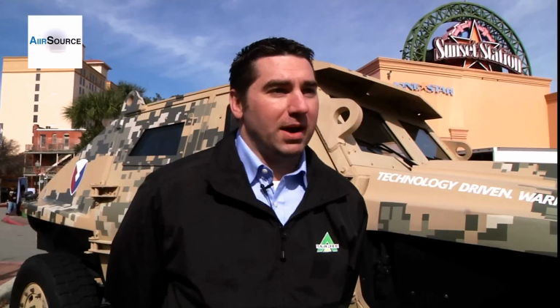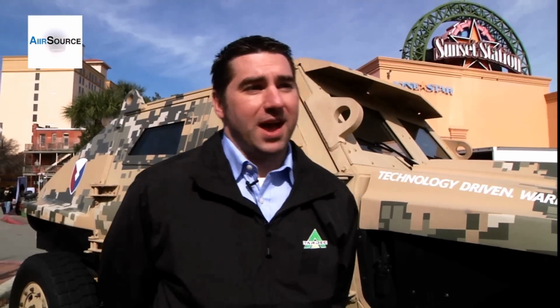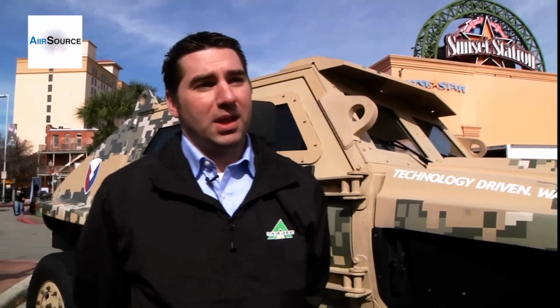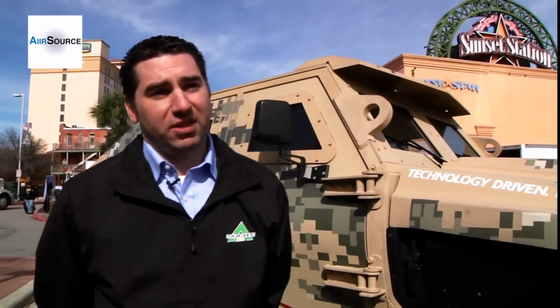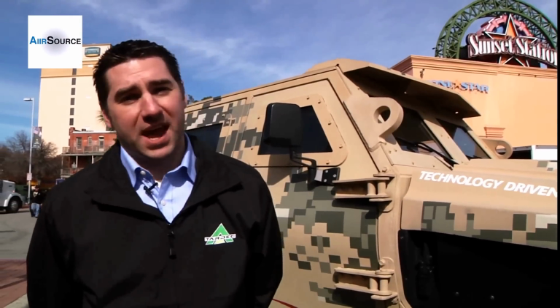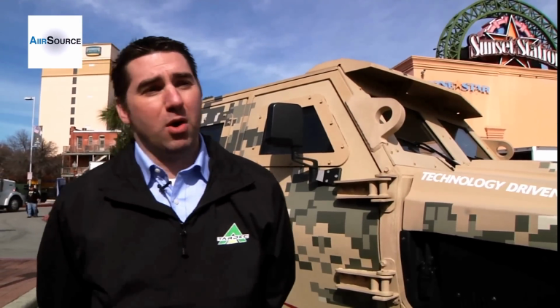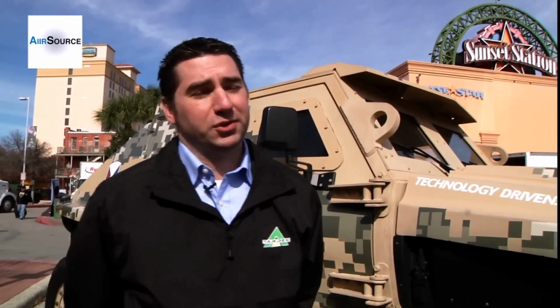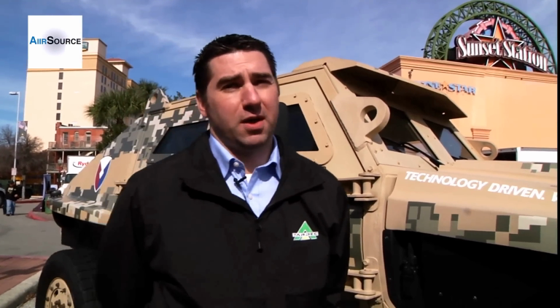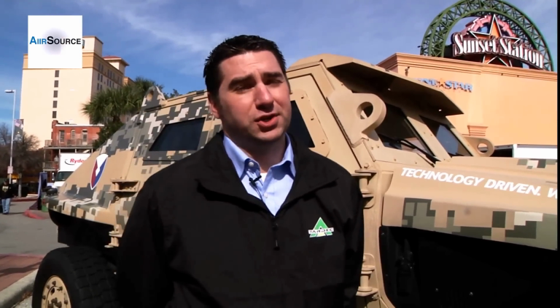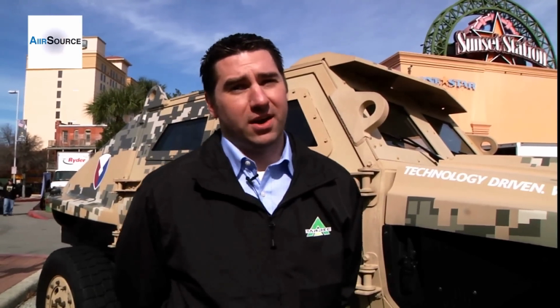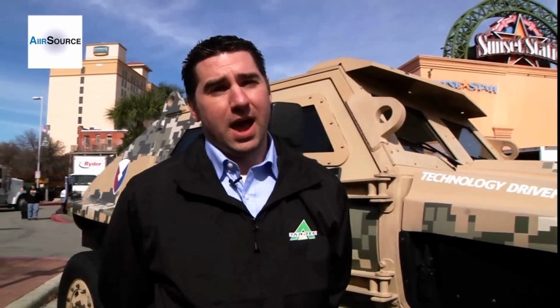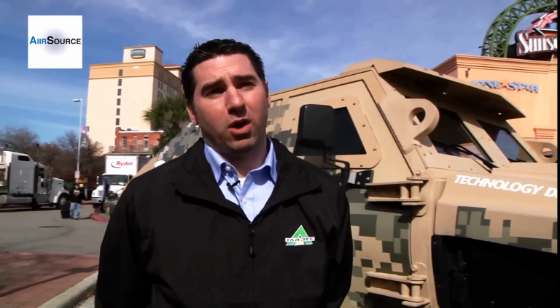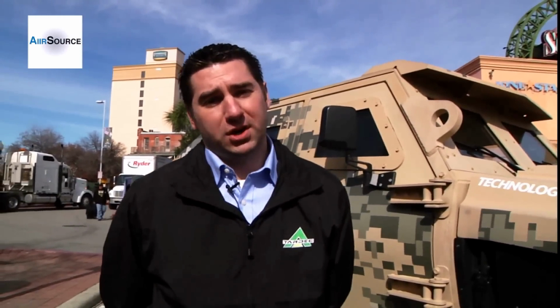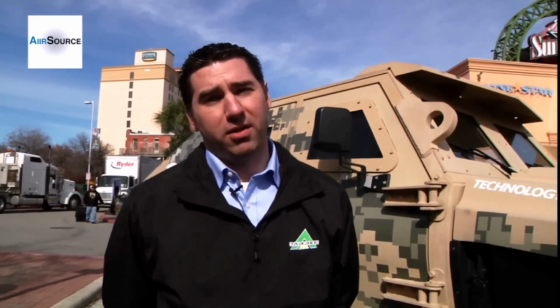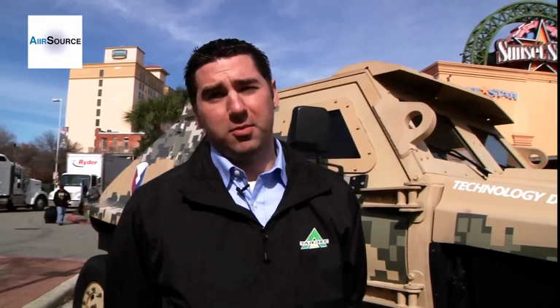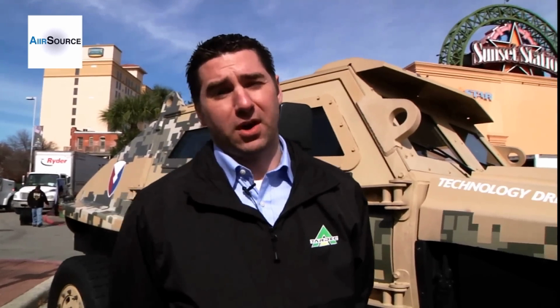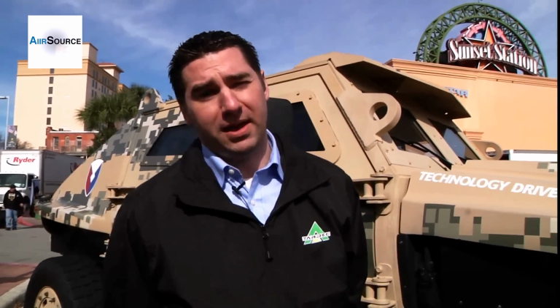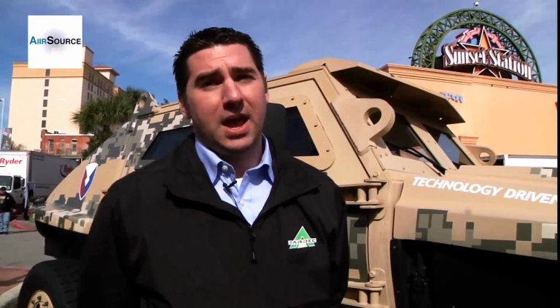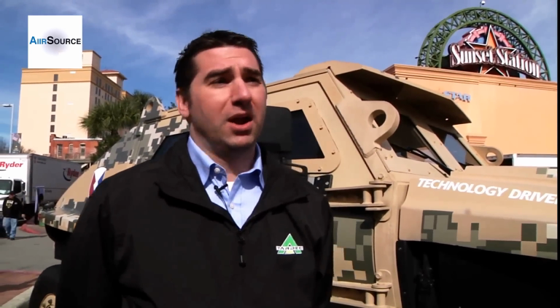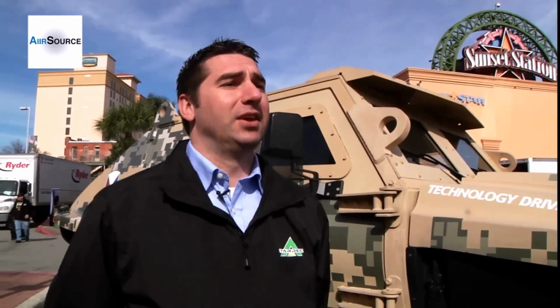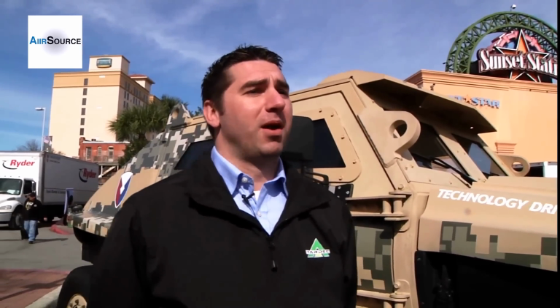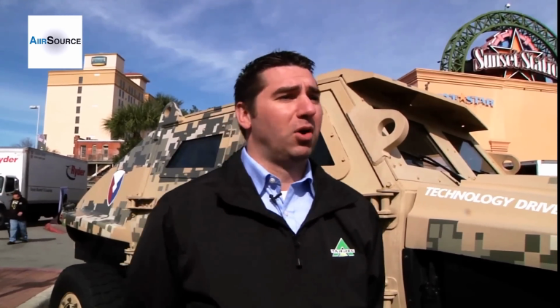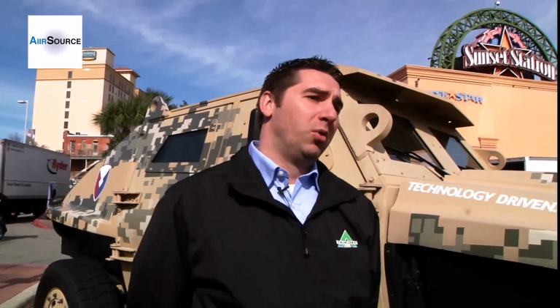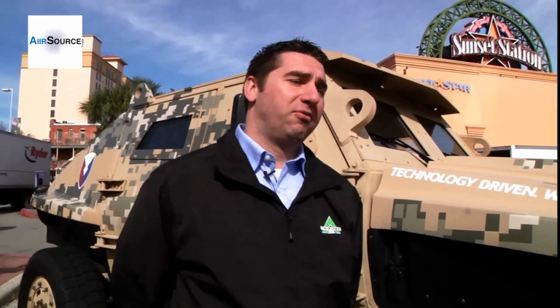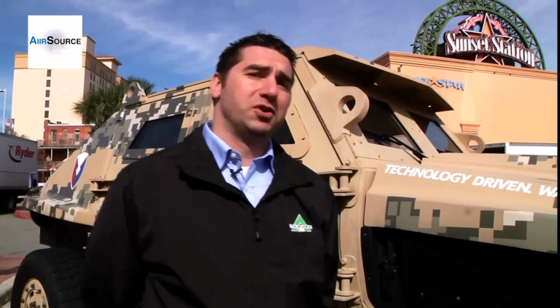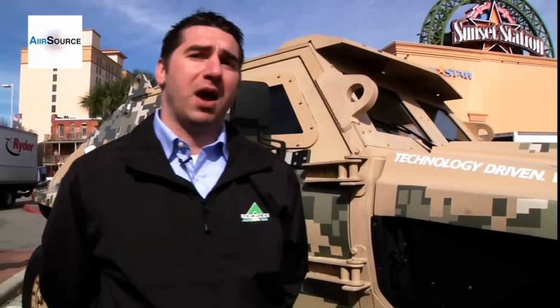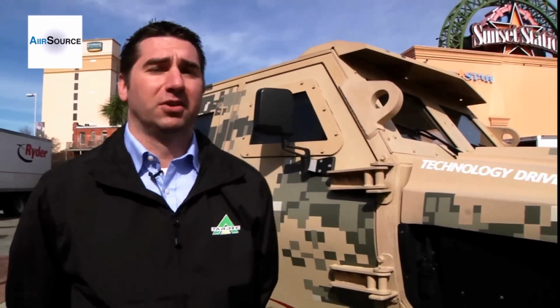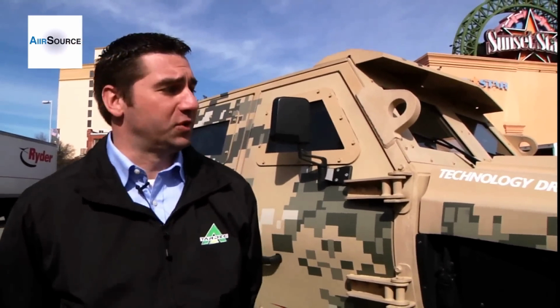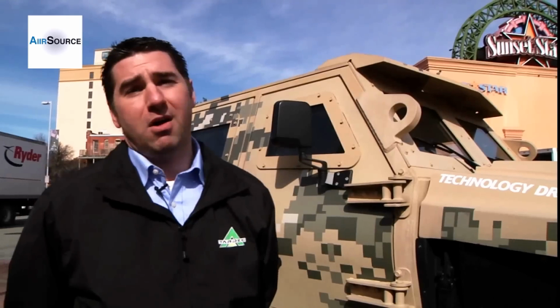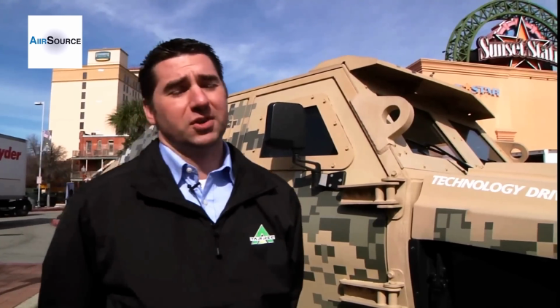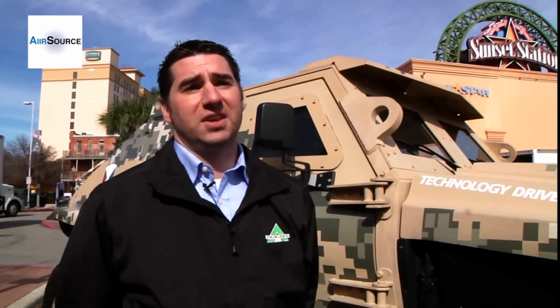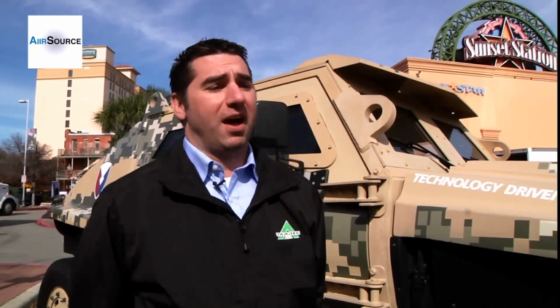I work for the Tank Automotive Research Development Engineering Center out of Warren, Michigan. We're part of the Army Material Command. We're here at the All-American Bowl with the Fuel Efficient Ground Vehicle Demonstrator, also known as the FedAlpha.